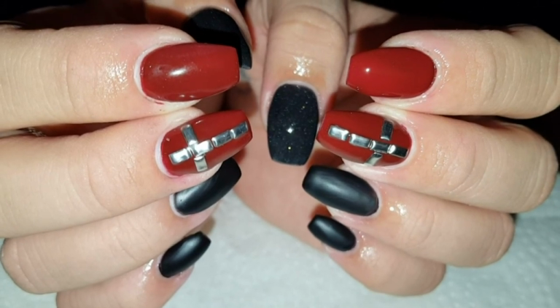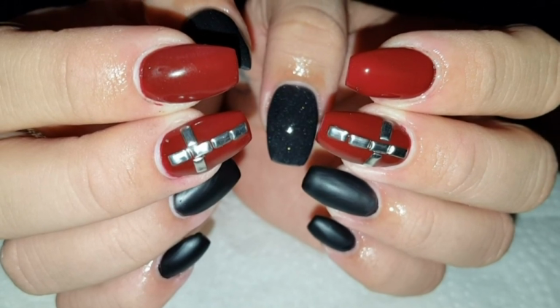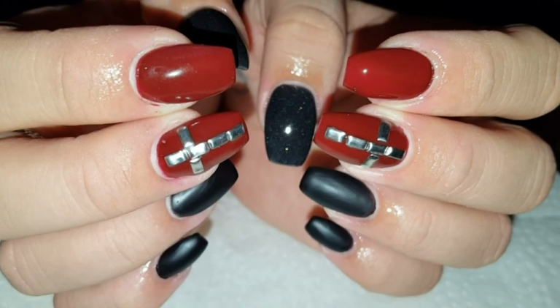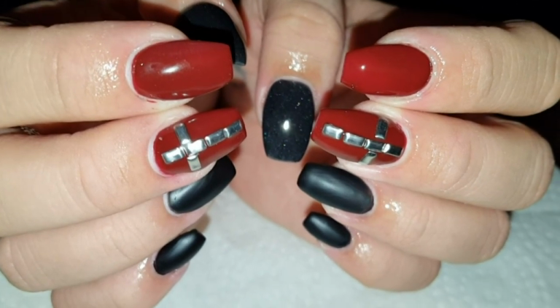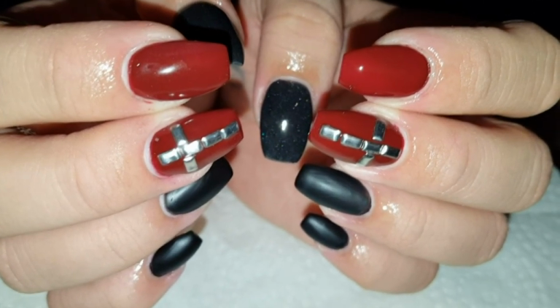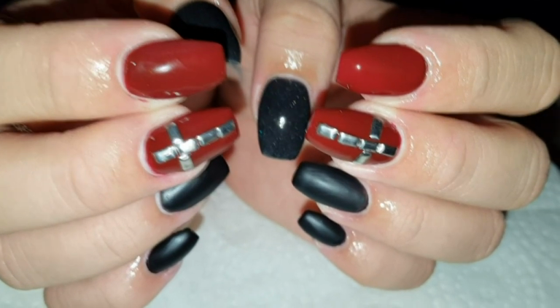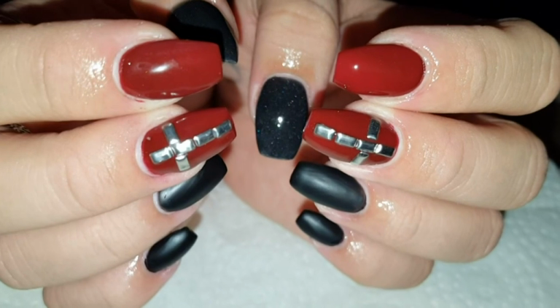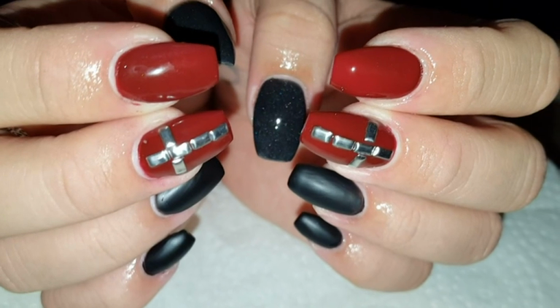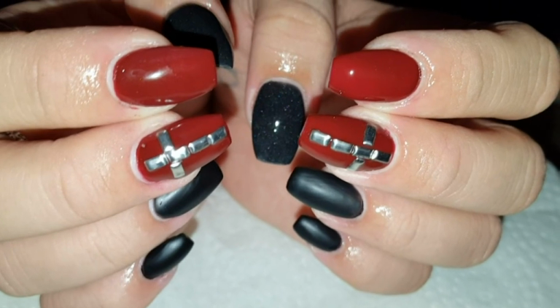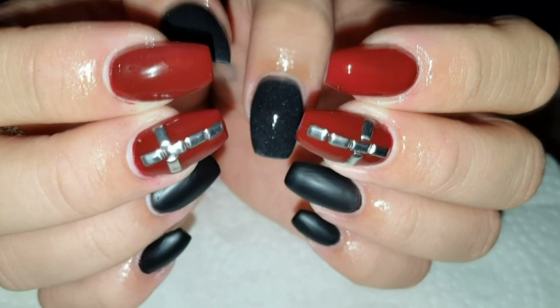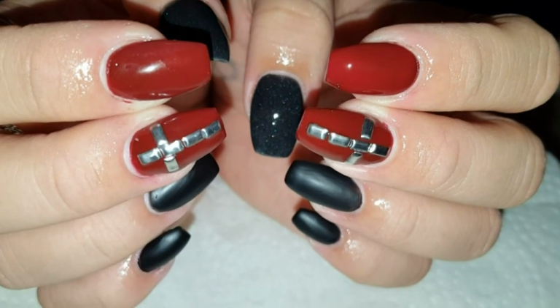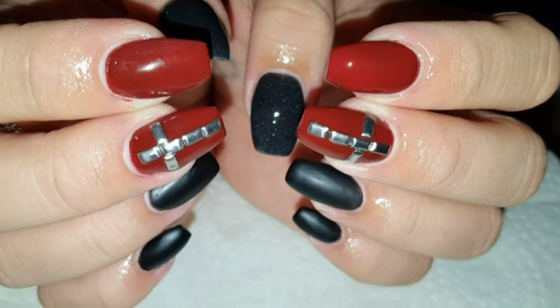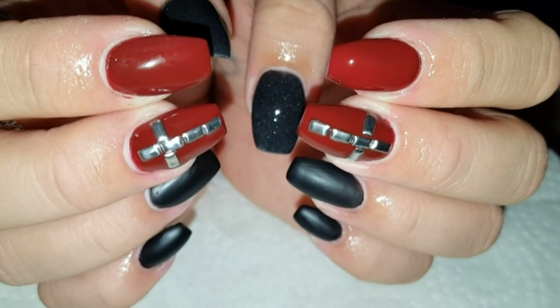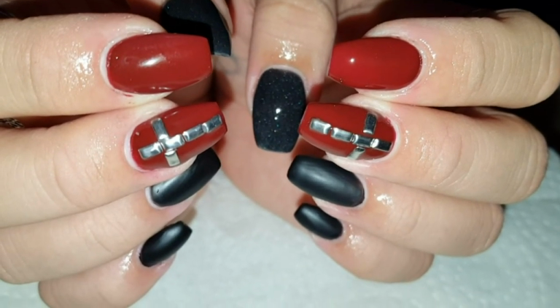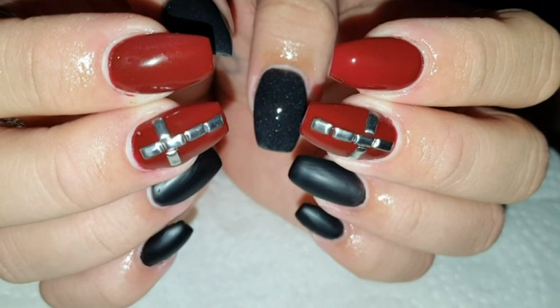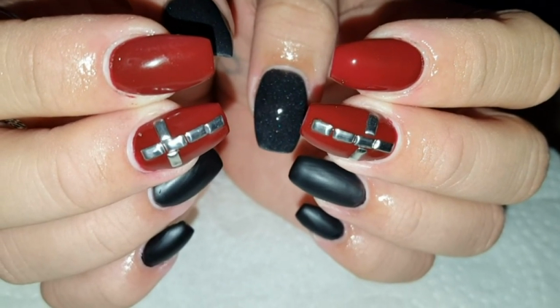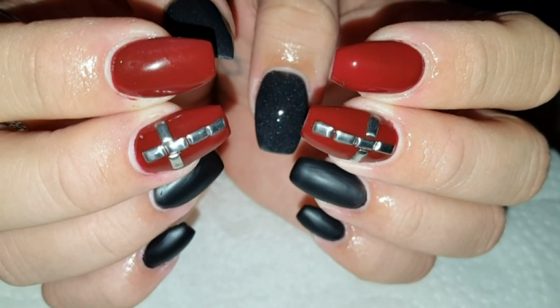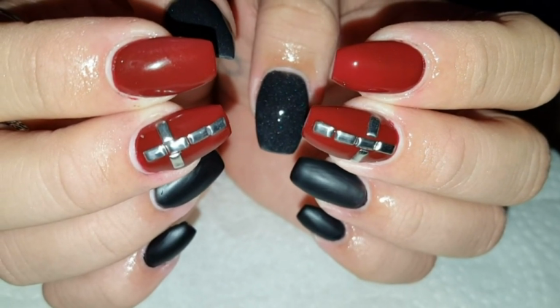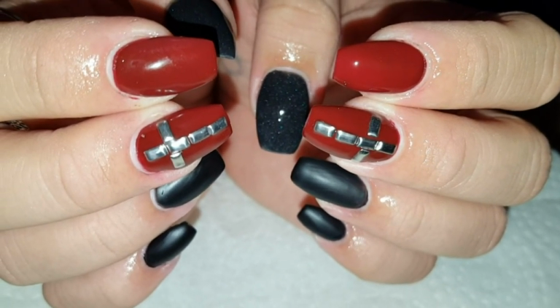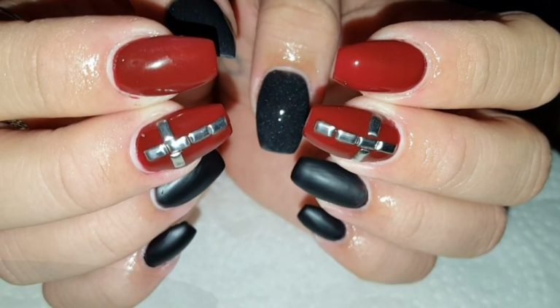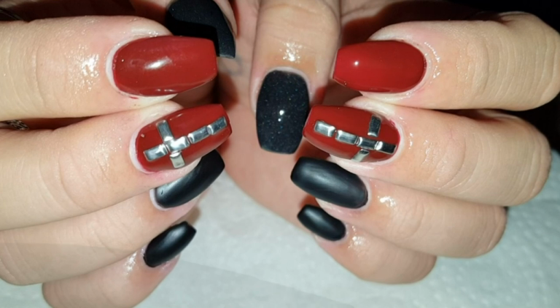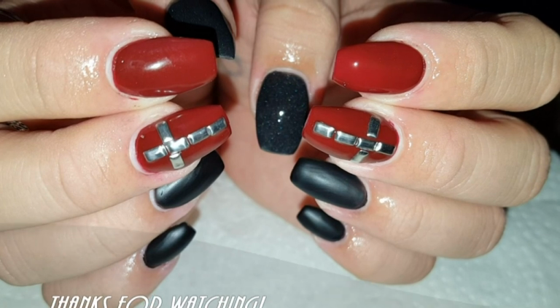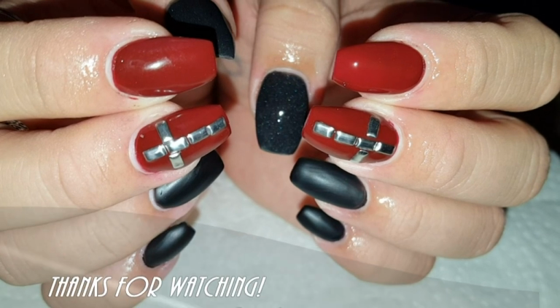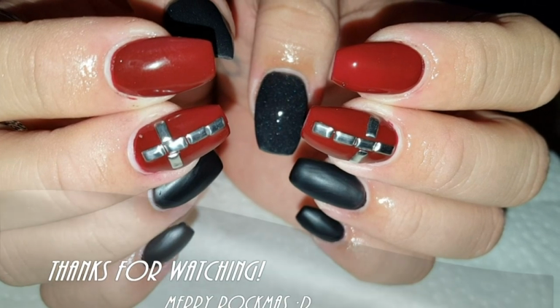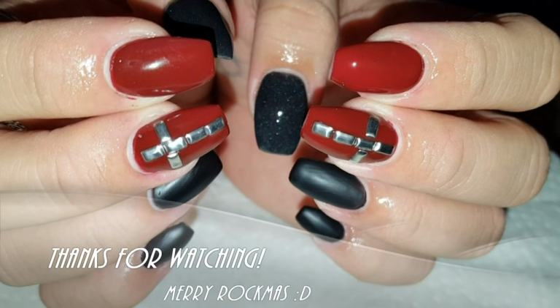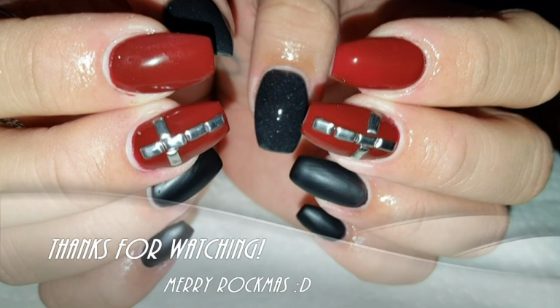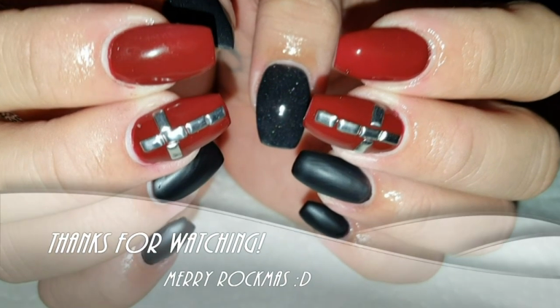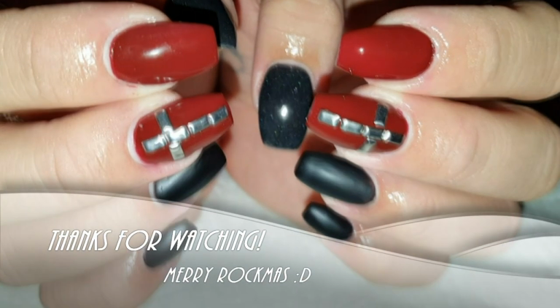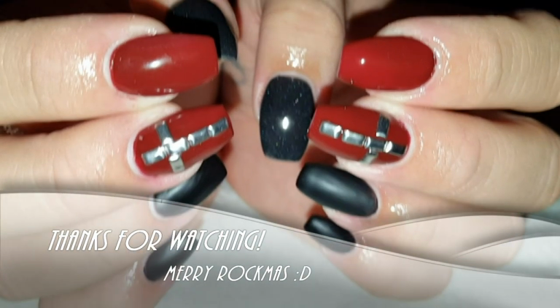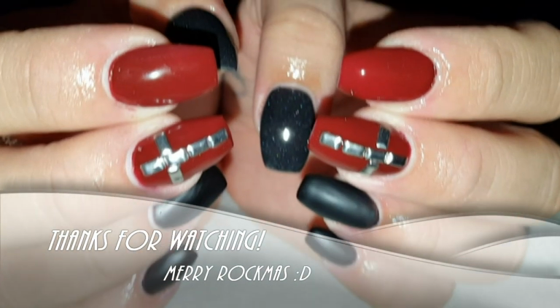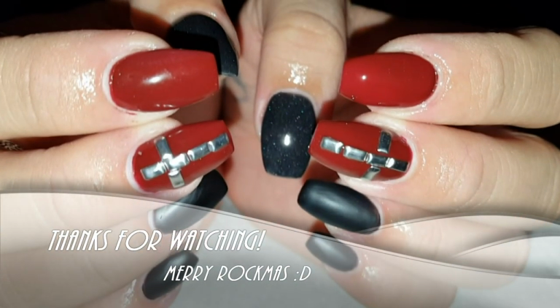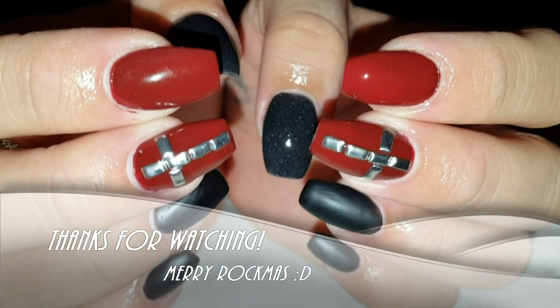Thank you so much for watching. I hope you enjoyed this tutorial — sorry for my very sexy English-German. Have a good time, Merry Christmas, bye!